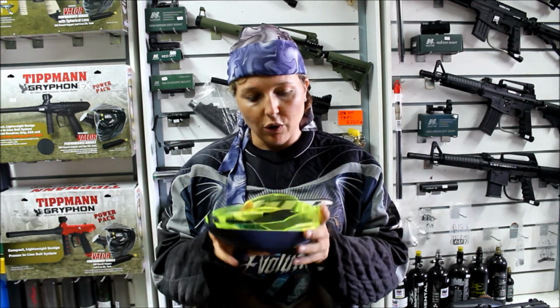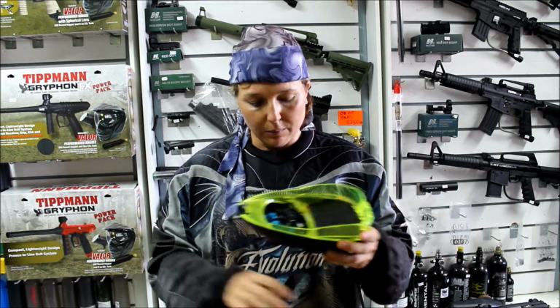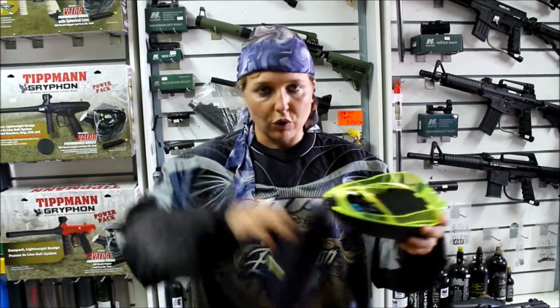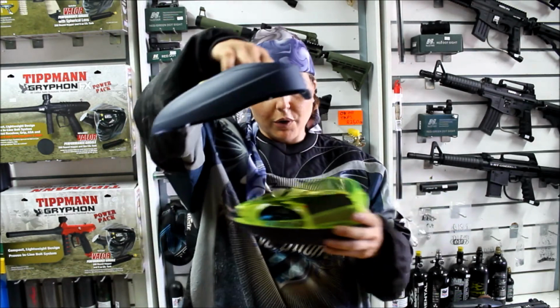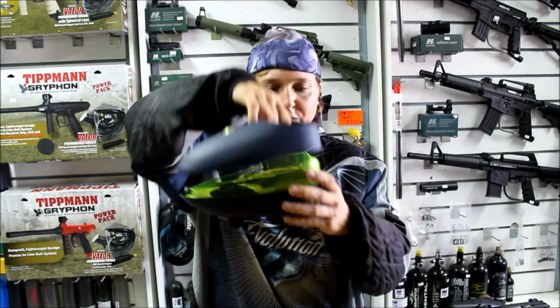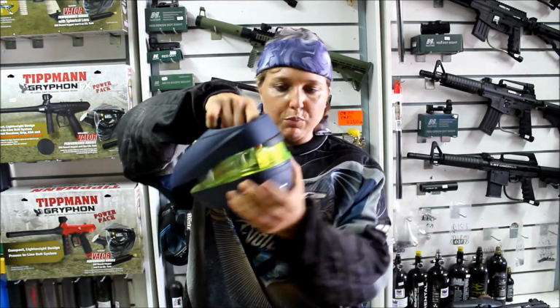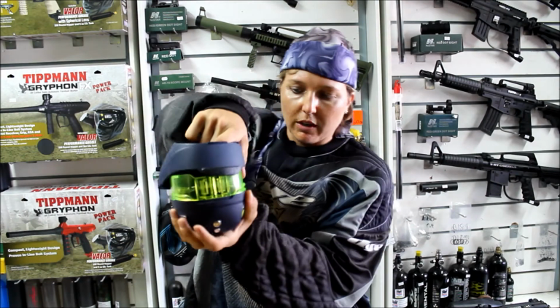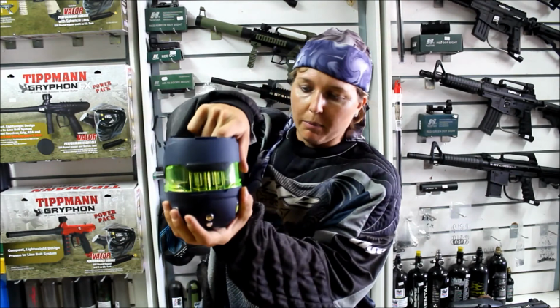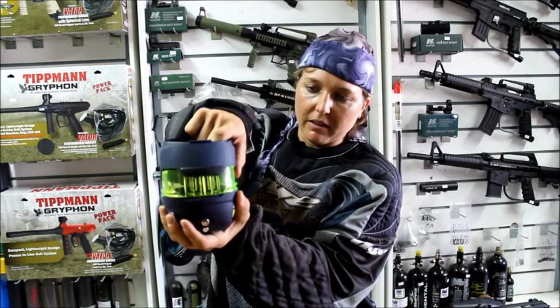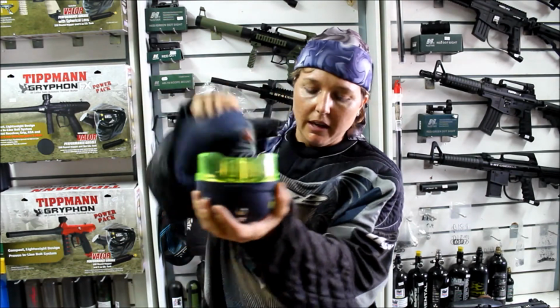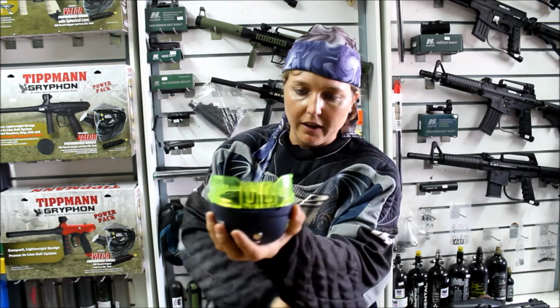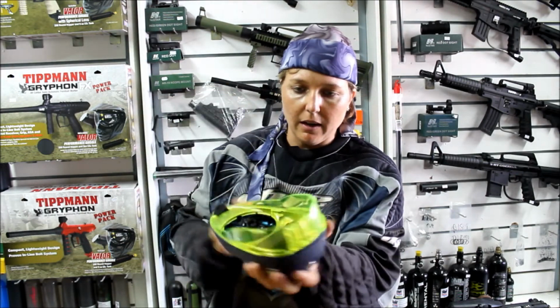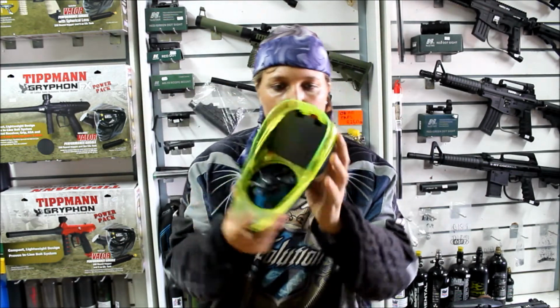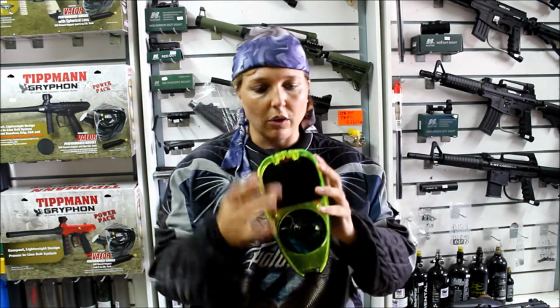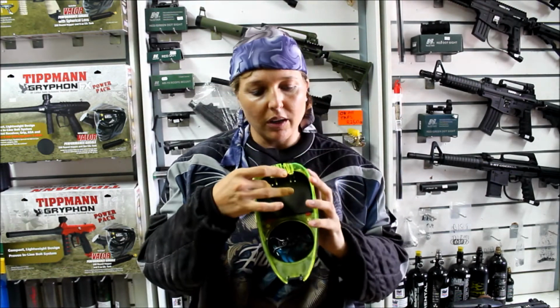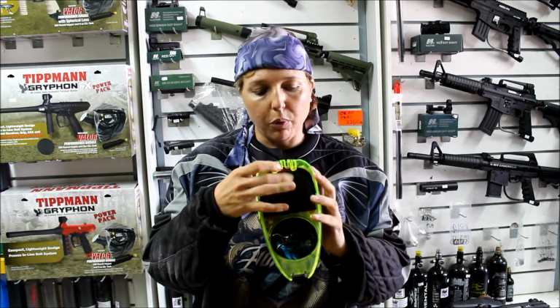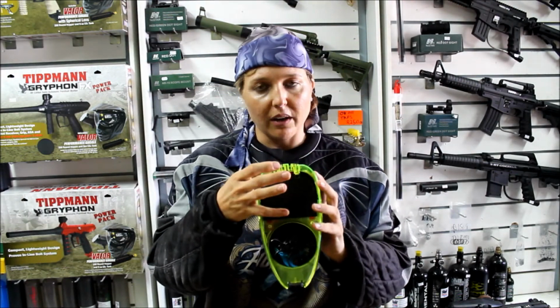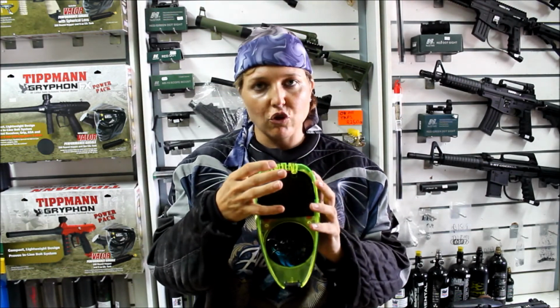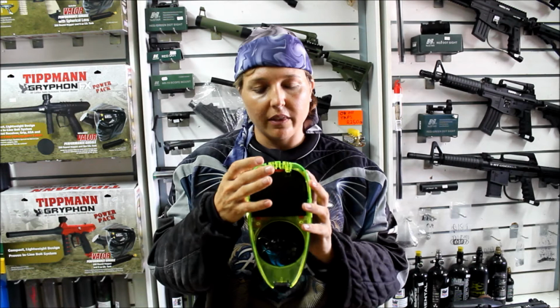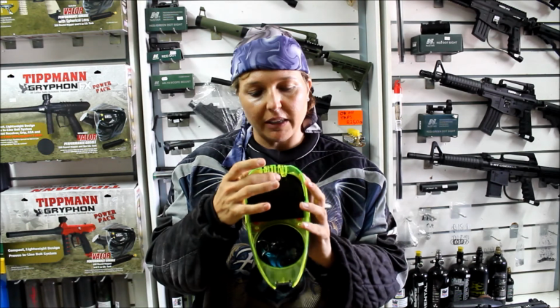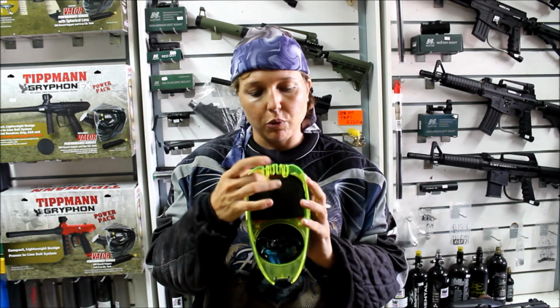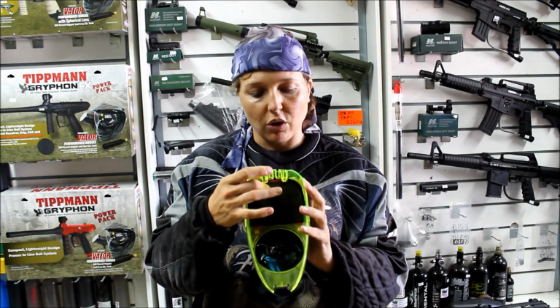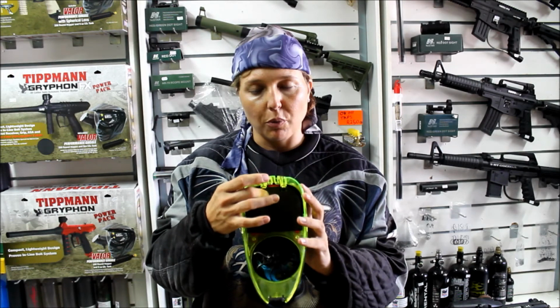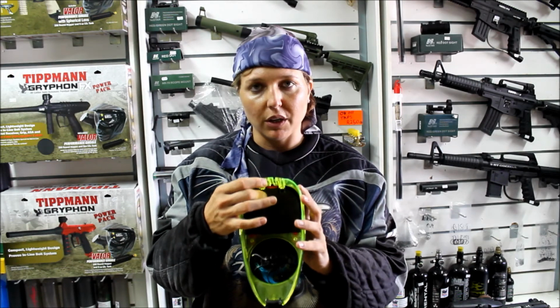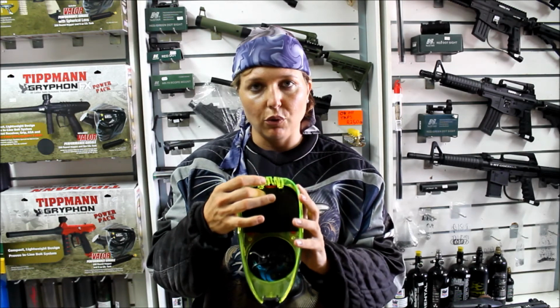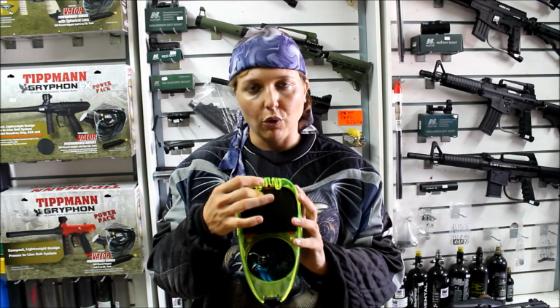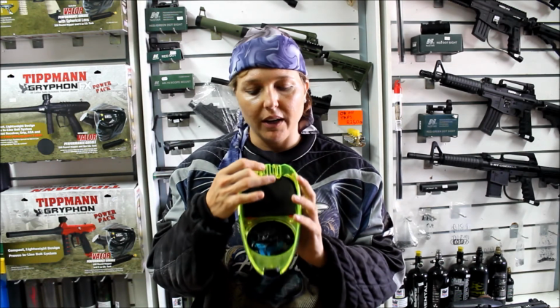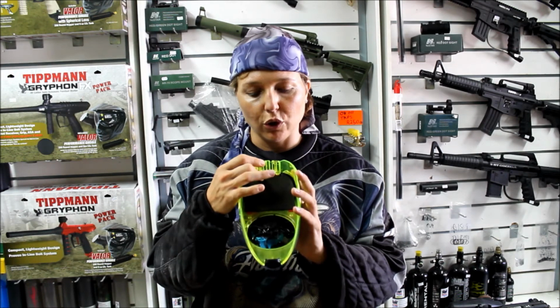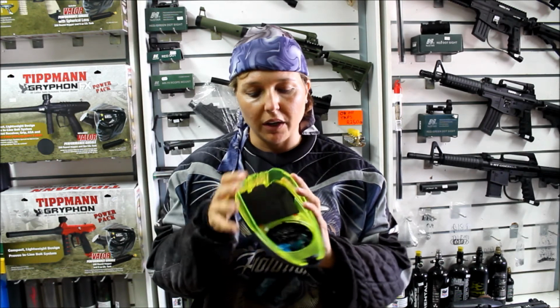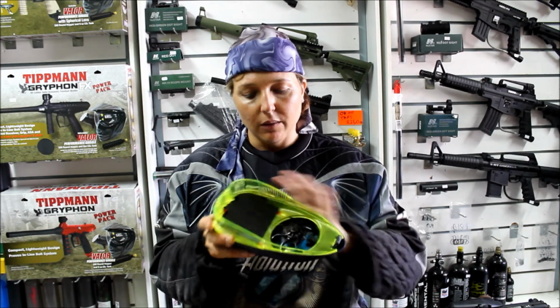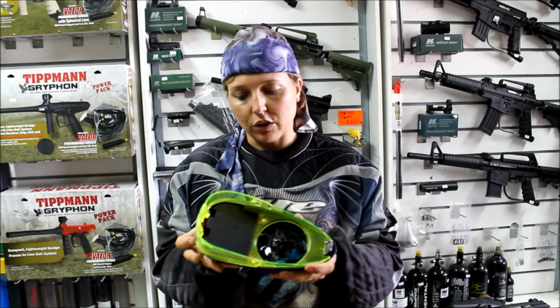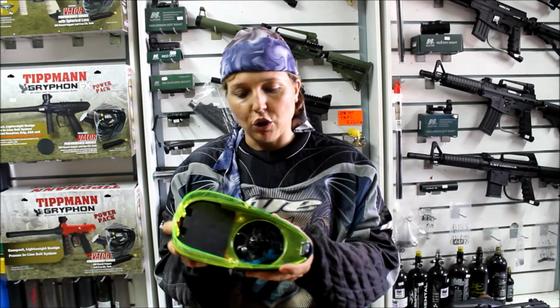So I just took the lid off. You just push the little back button and then it's got the easy pour-in tray that basically pushes the last few balls into your loader as you are shooting. I'm just going to switch it on.